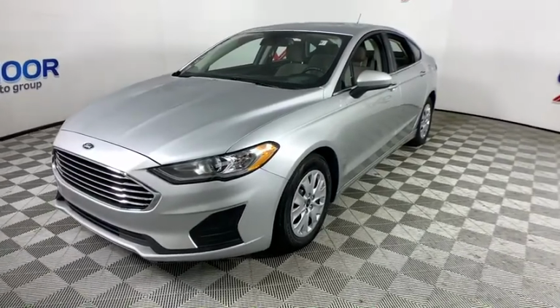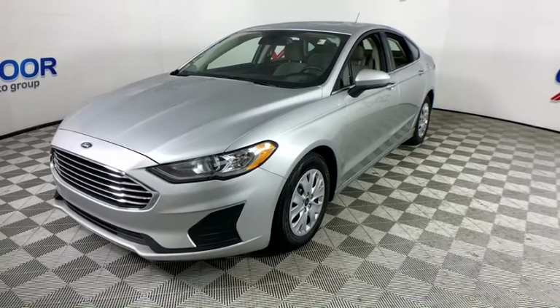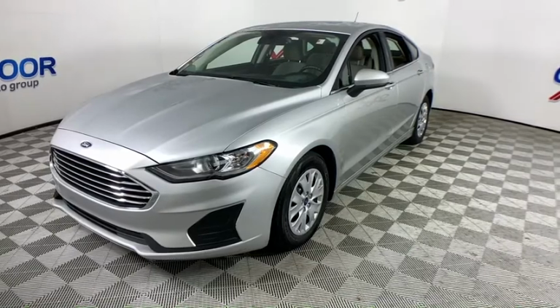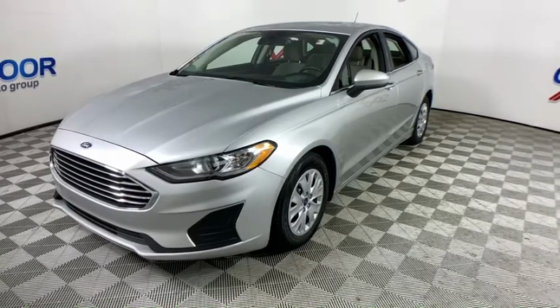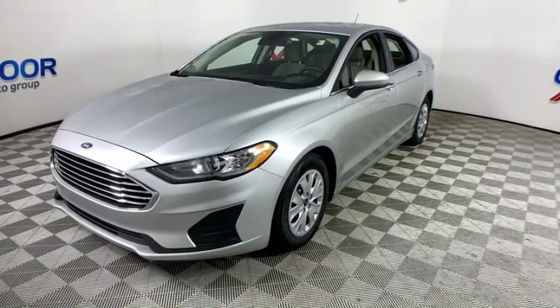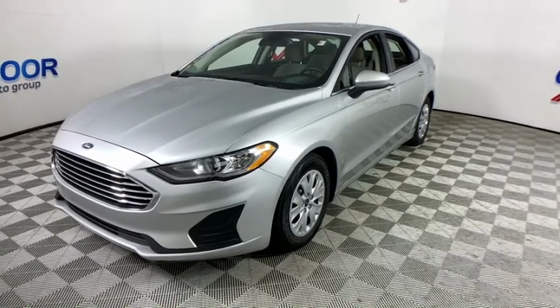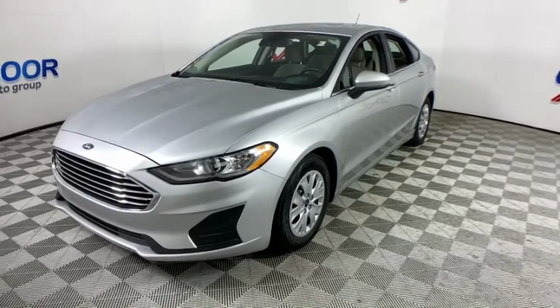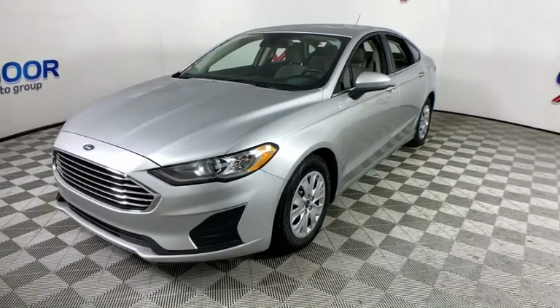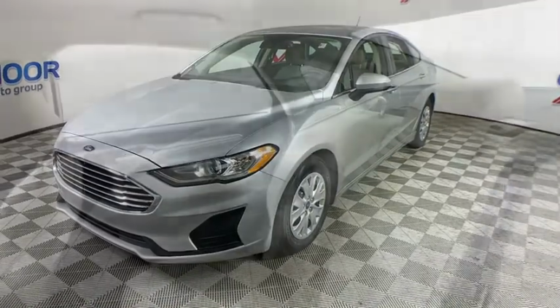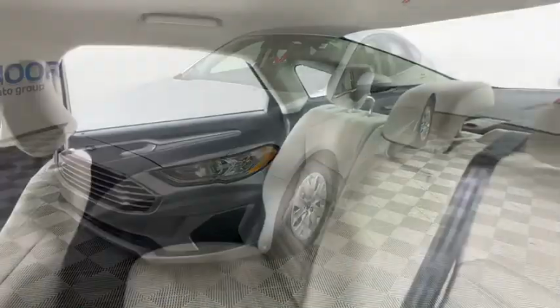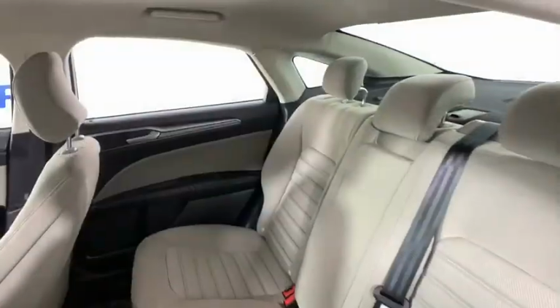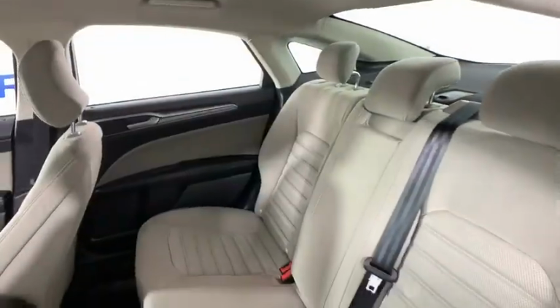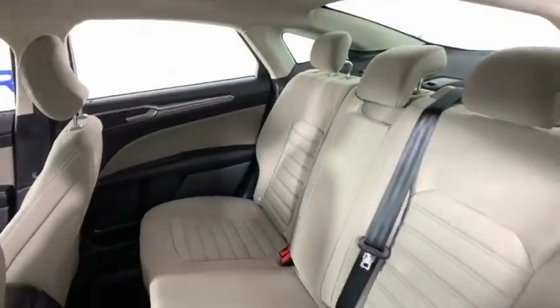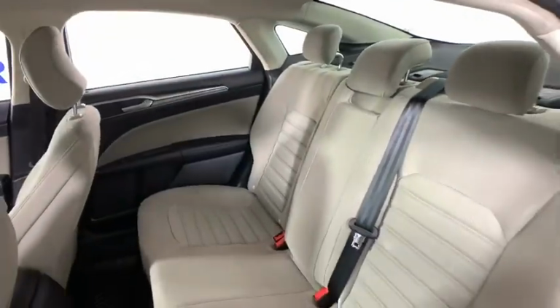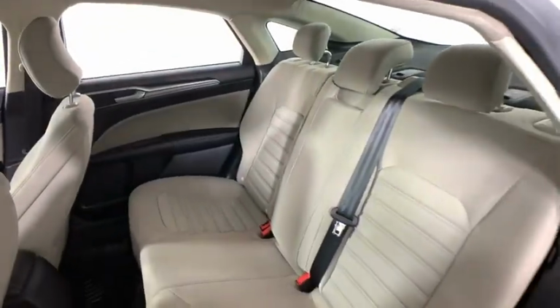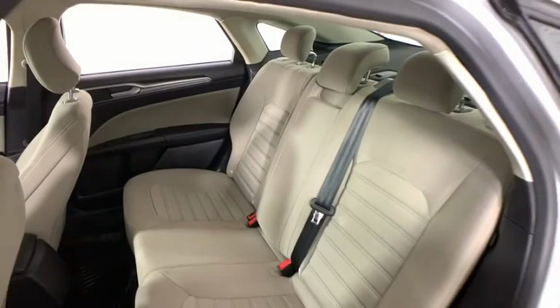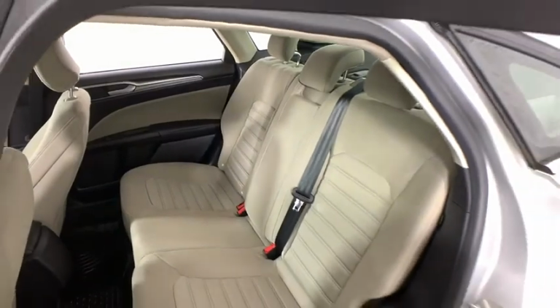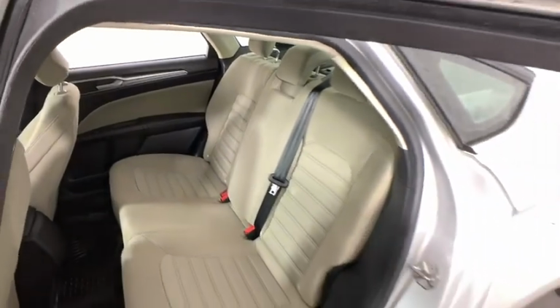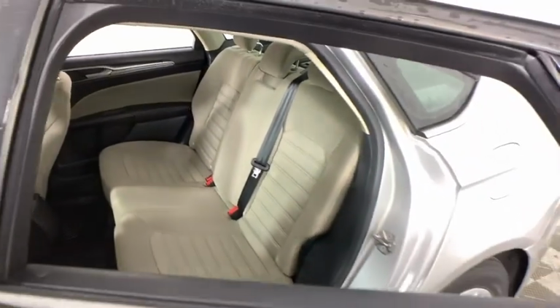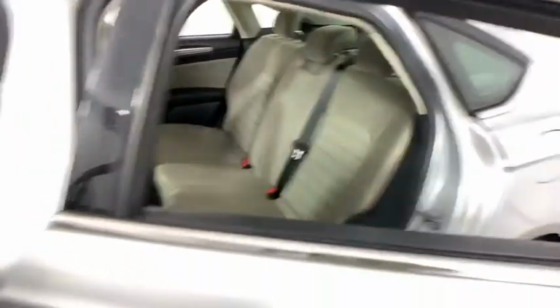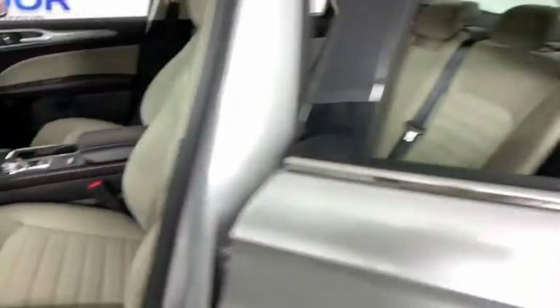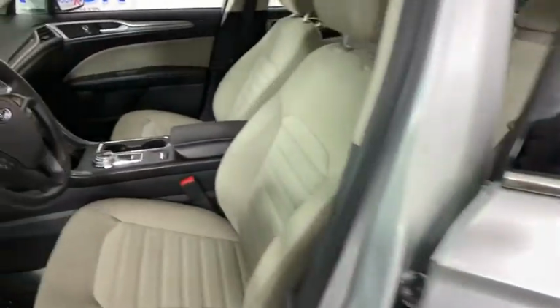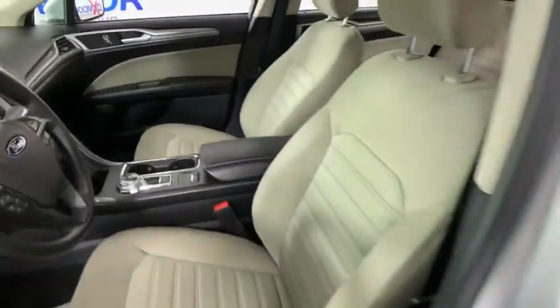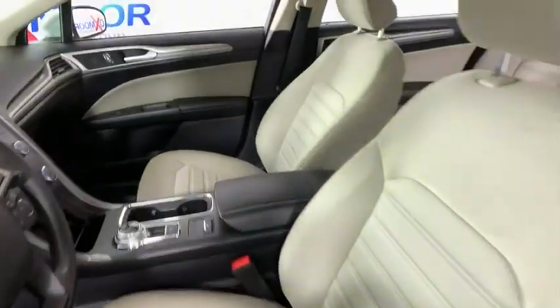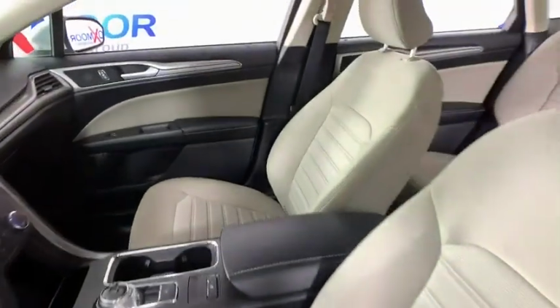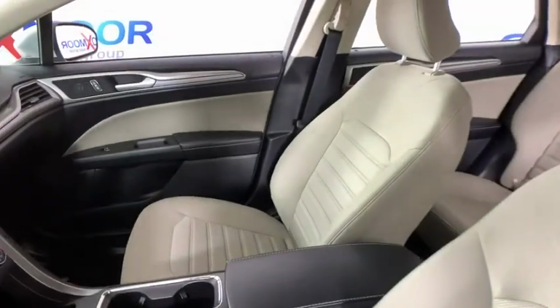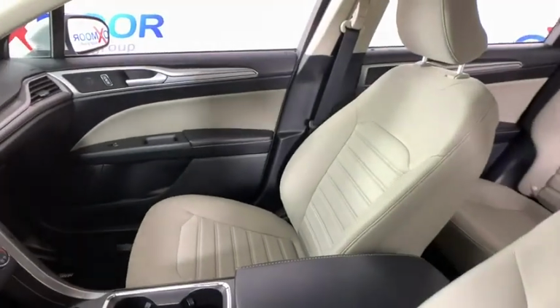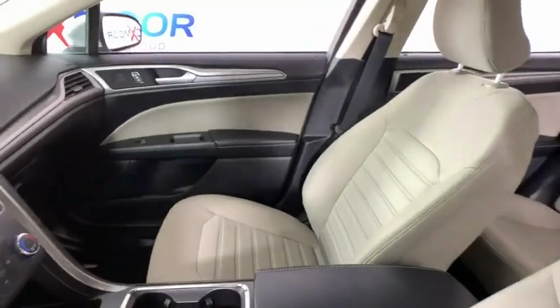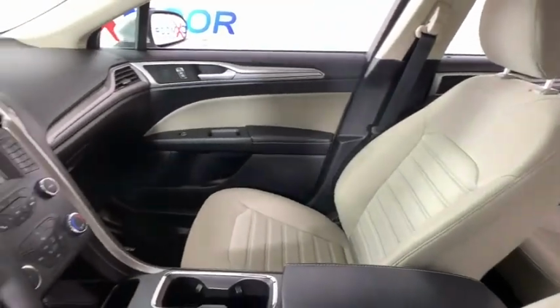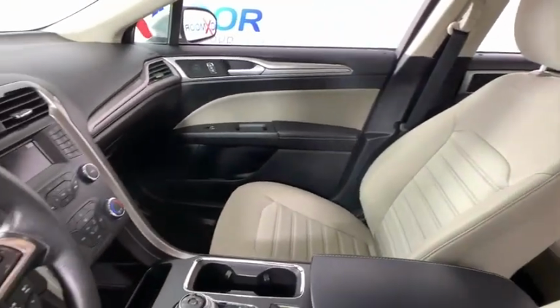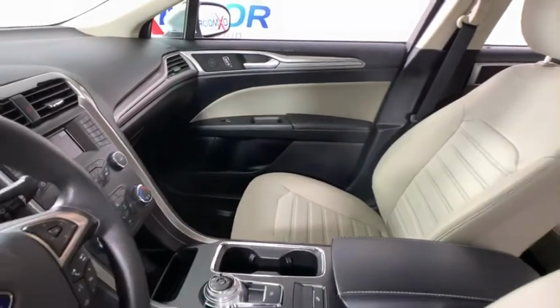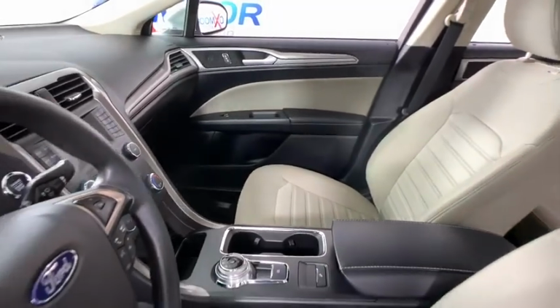Panic alarm, remote keyless entry, brake assist, overhead console, tachometer, tilt steering wheel, front bucket seats, front reading lamps, driver vanity mirror, passenger vanity mirror.